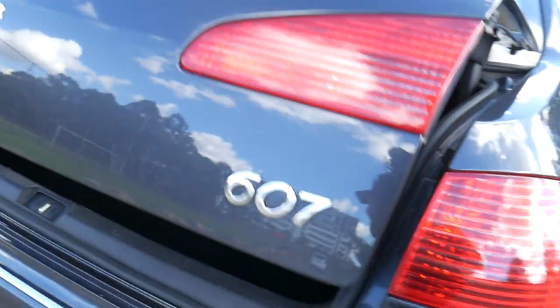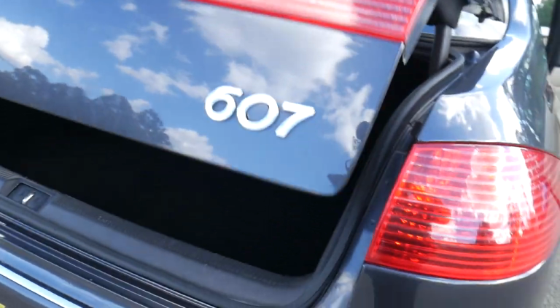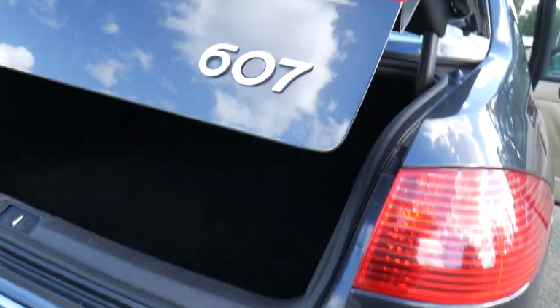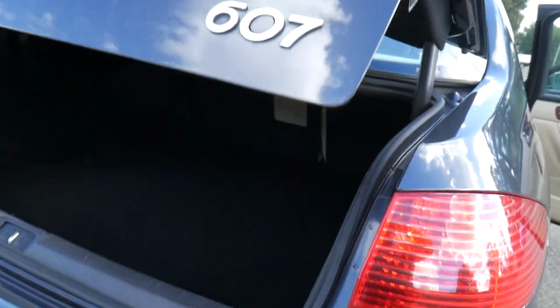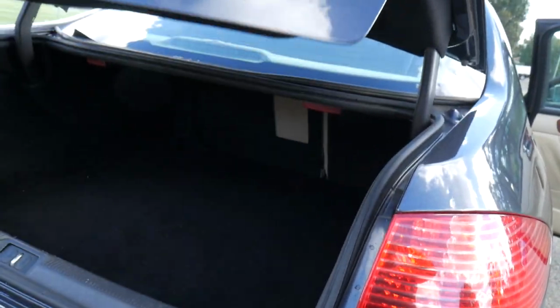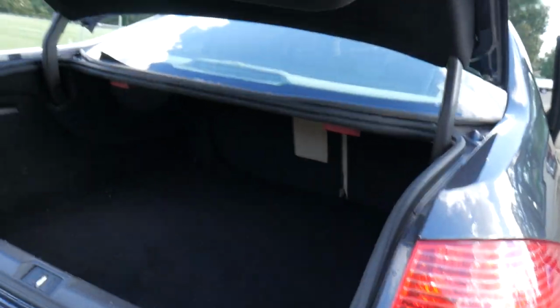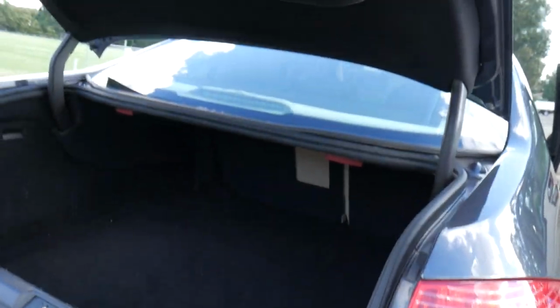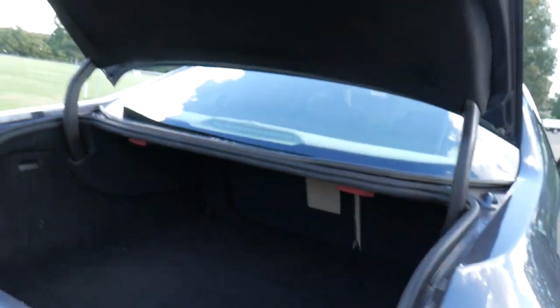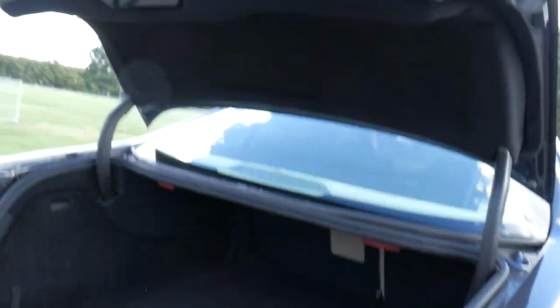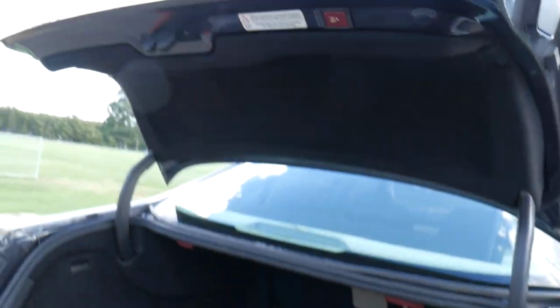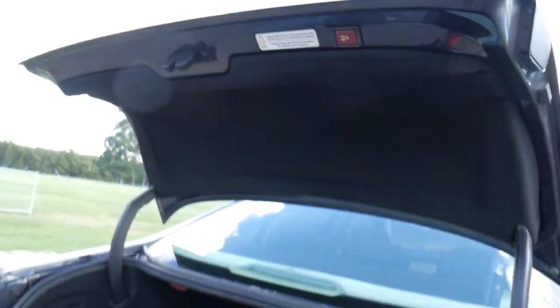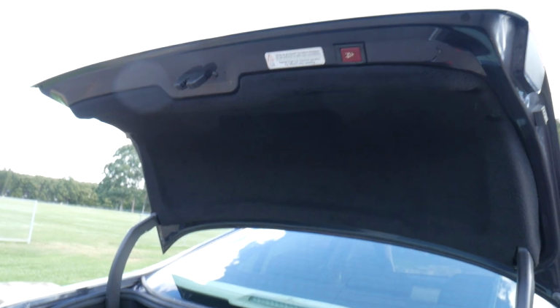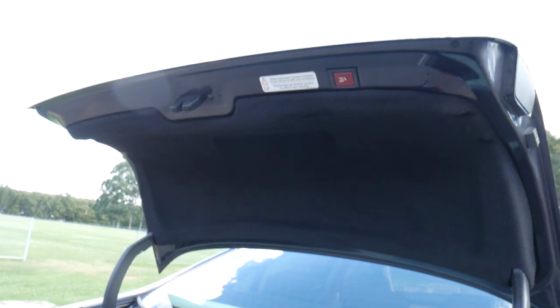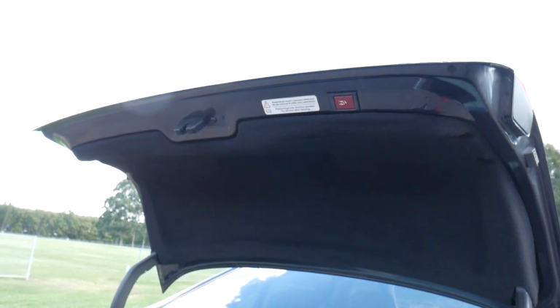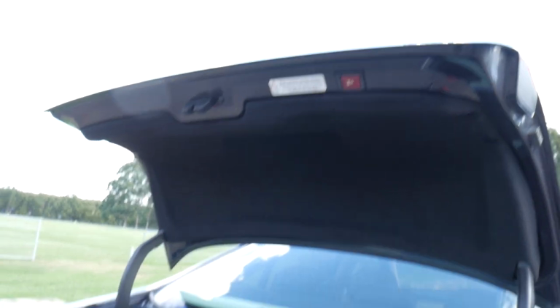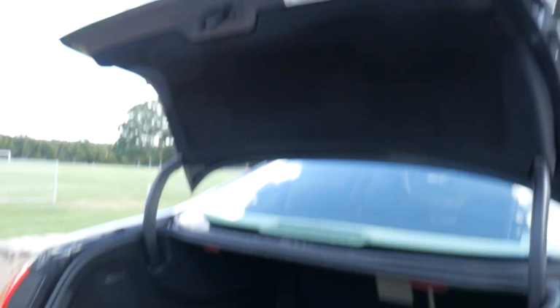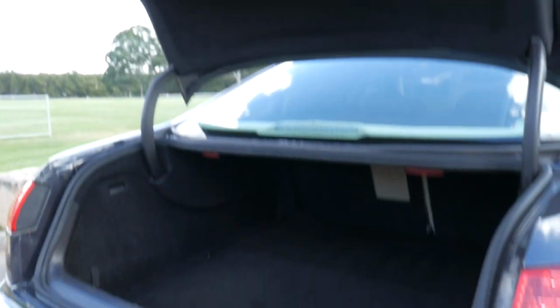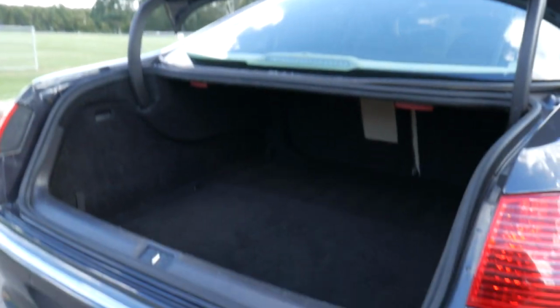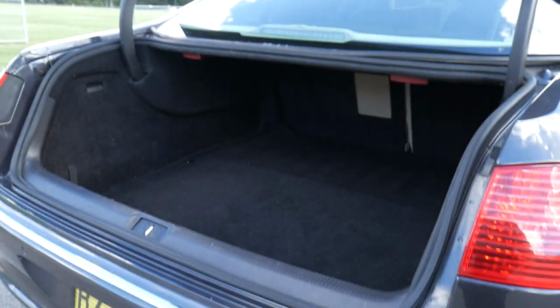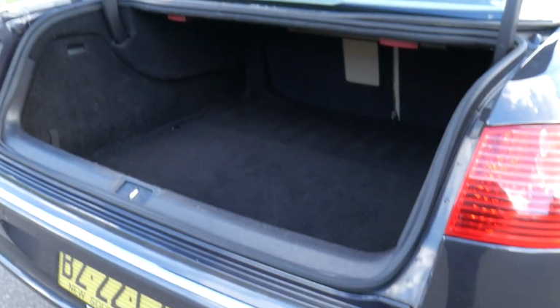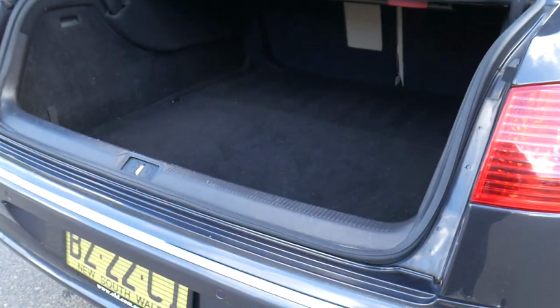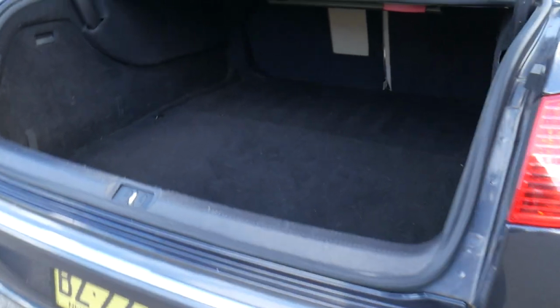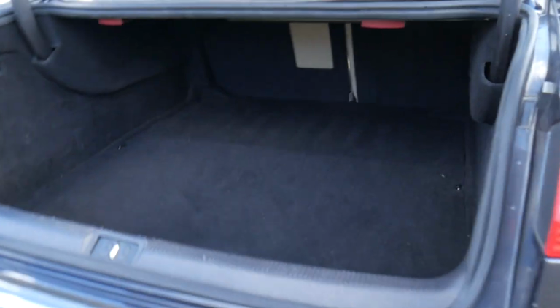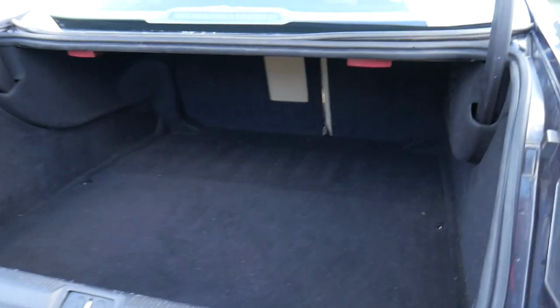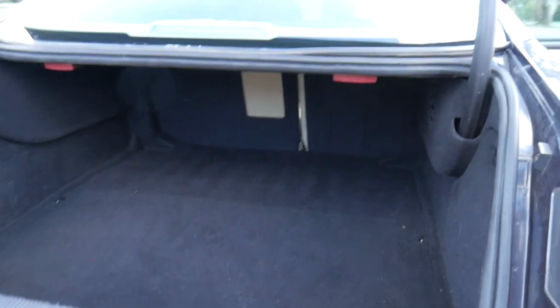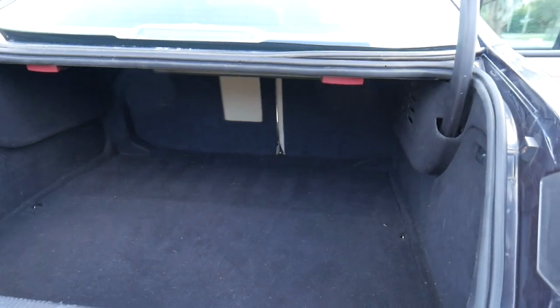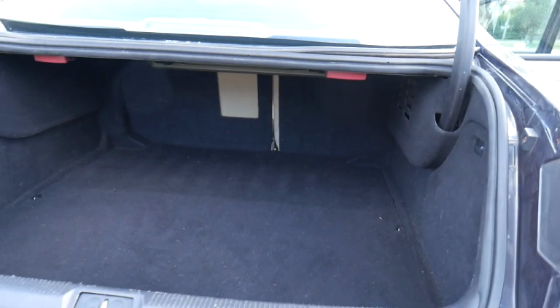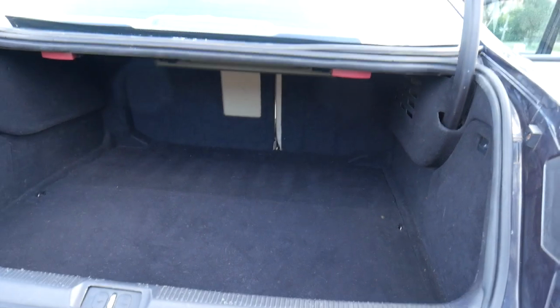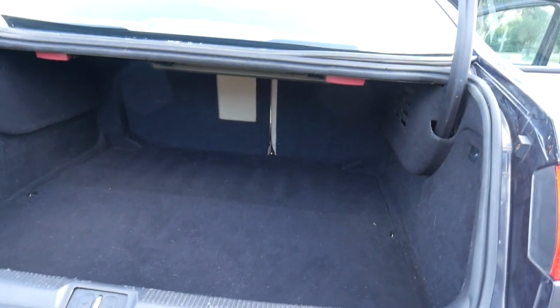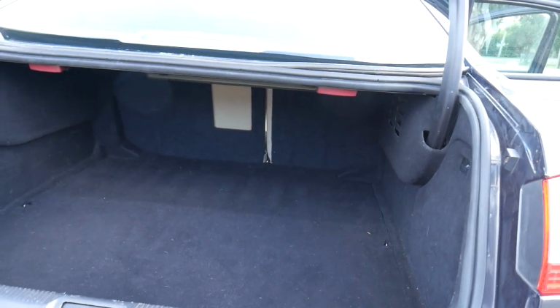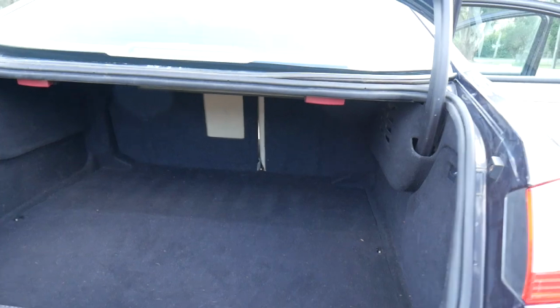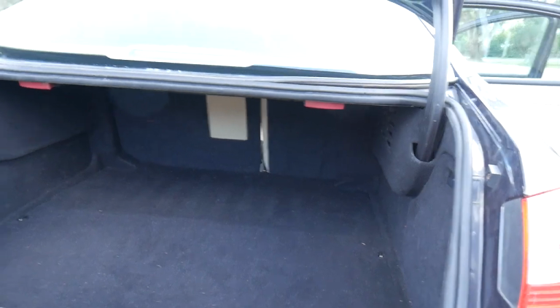What a cool feature — push the zero in the centre and you get your electronically operated boot. What a magnificent size boot that is, along with the fold-down rear seats.